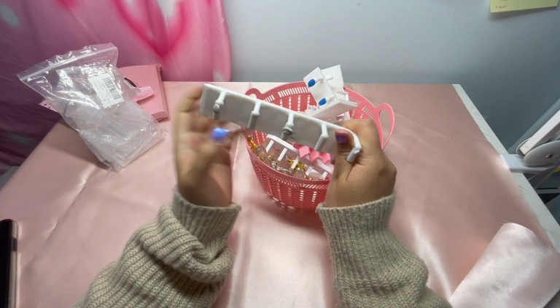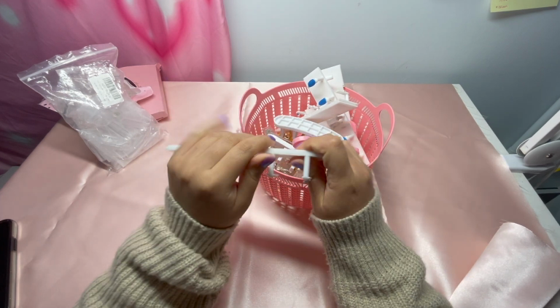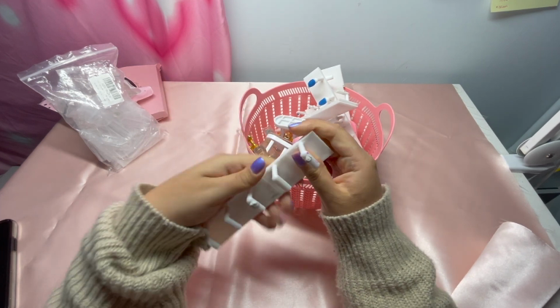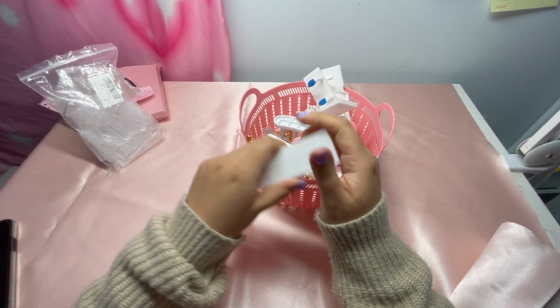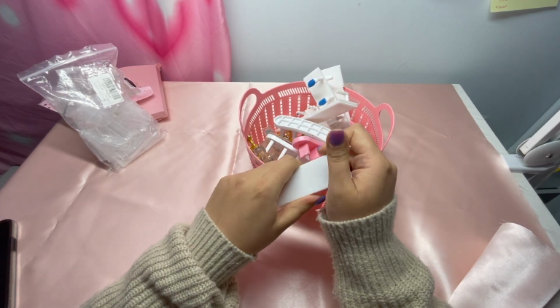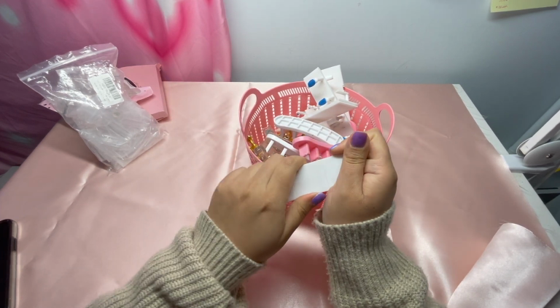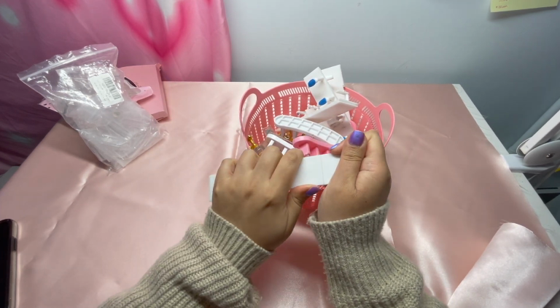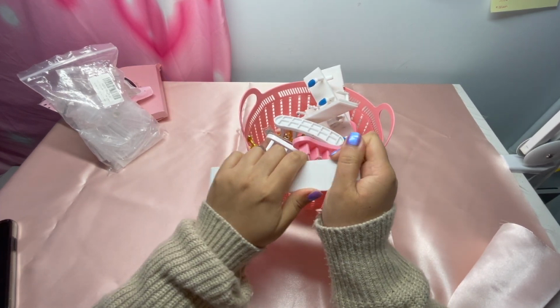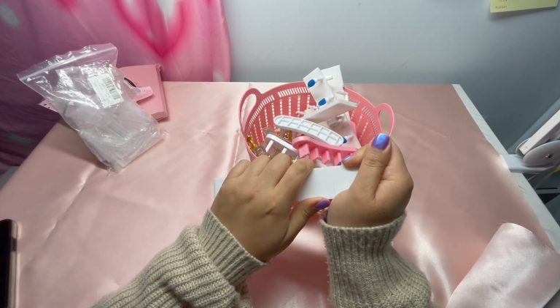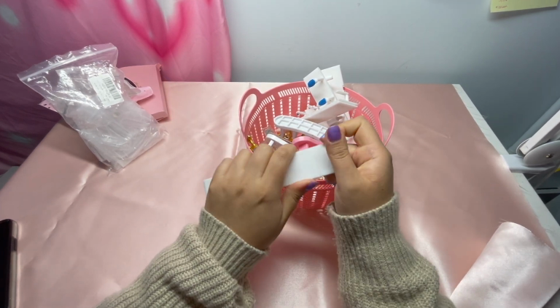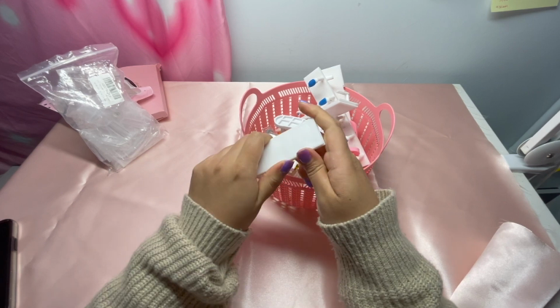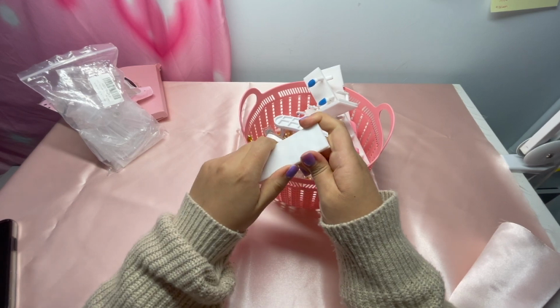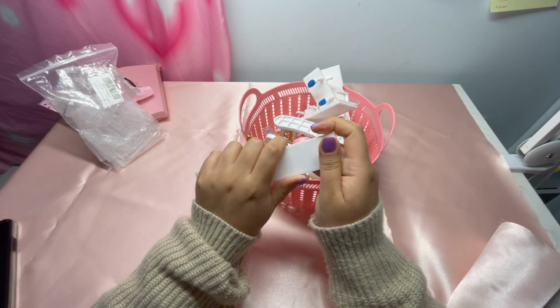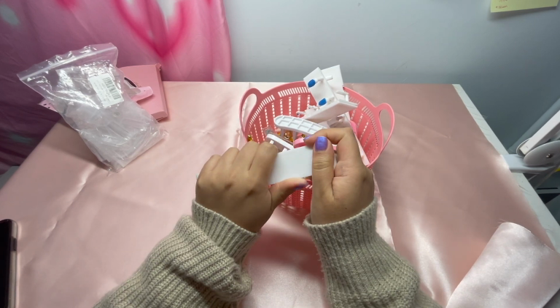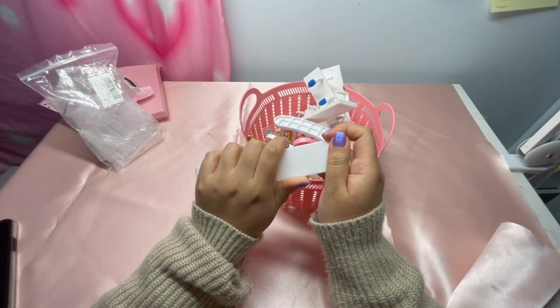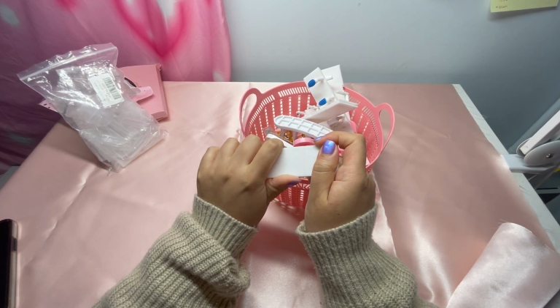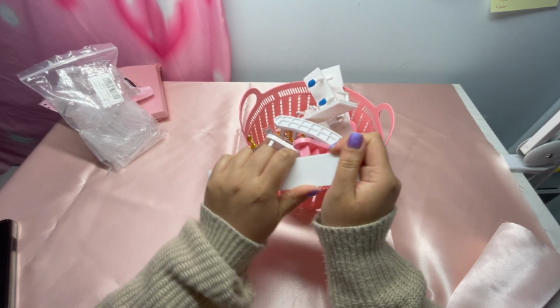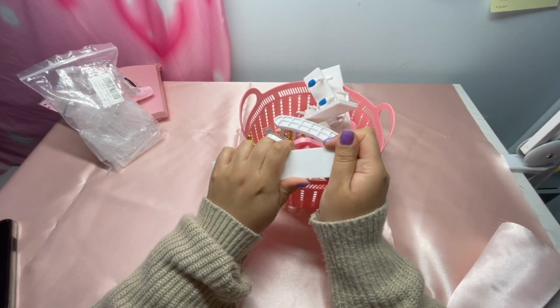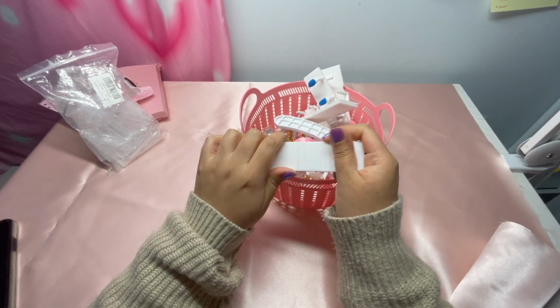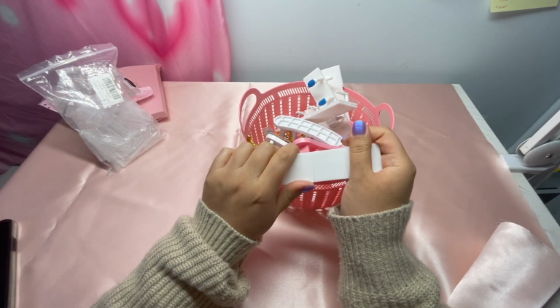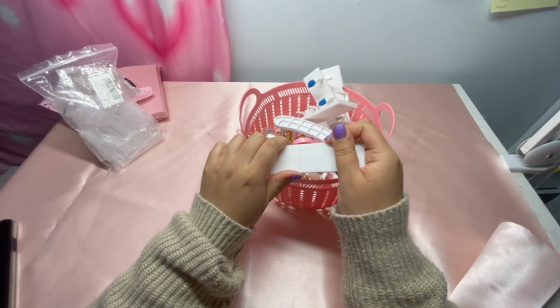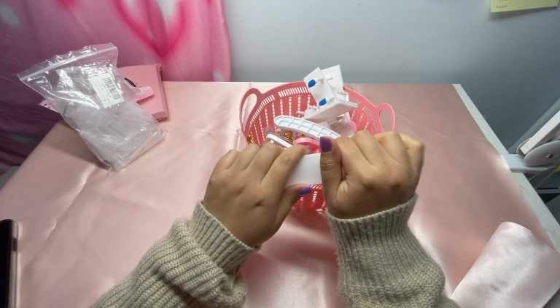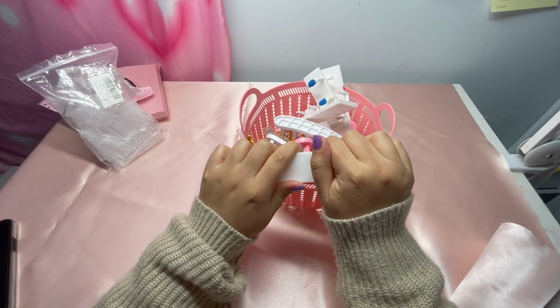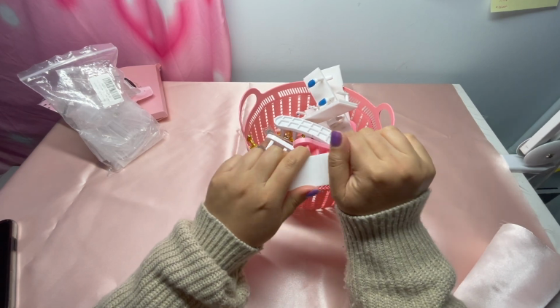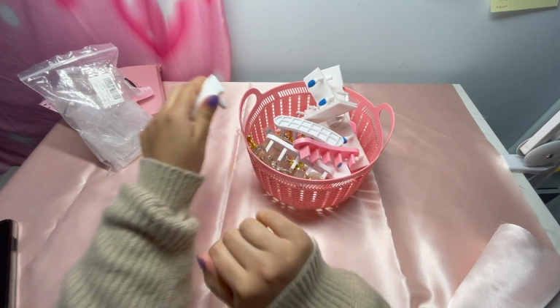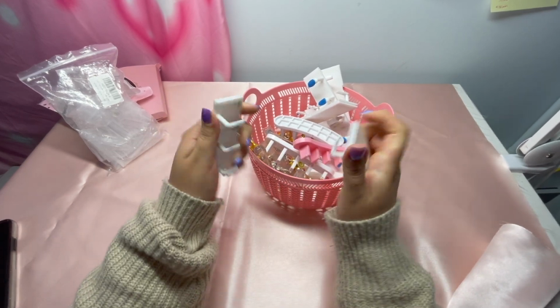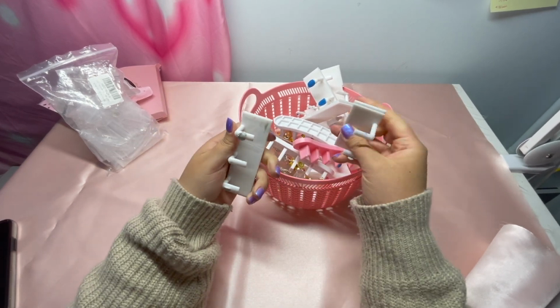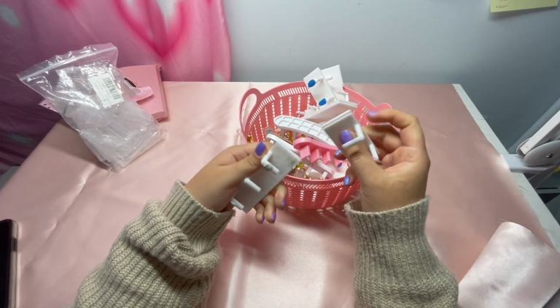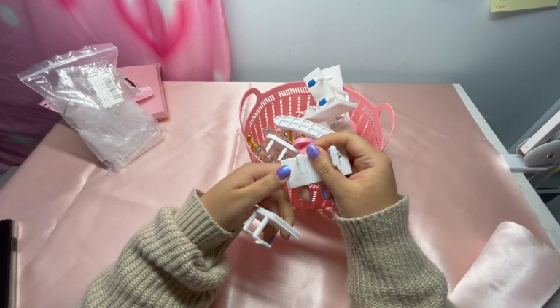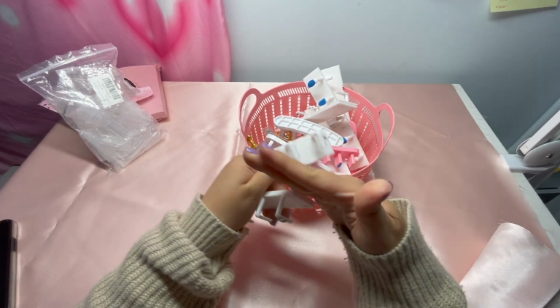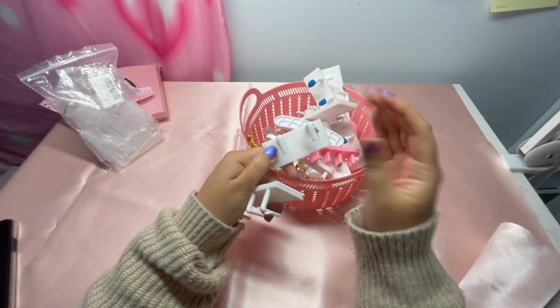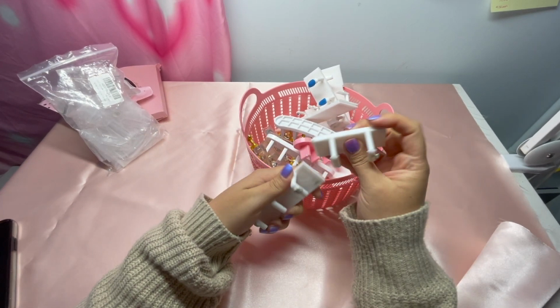It's supposed to be easy to detach, and you can take it off and file — which is great.